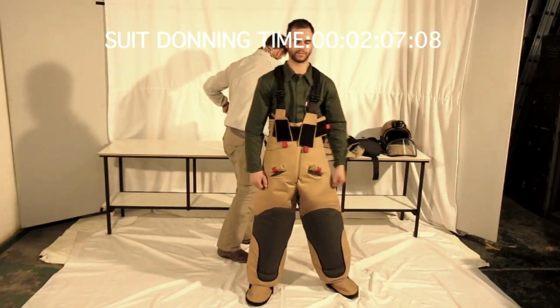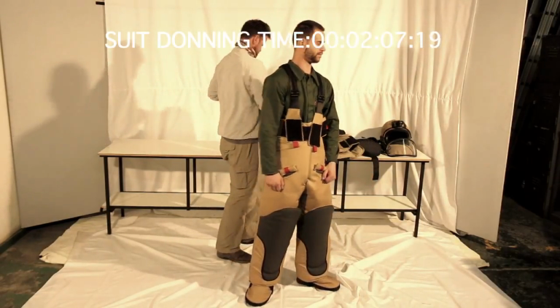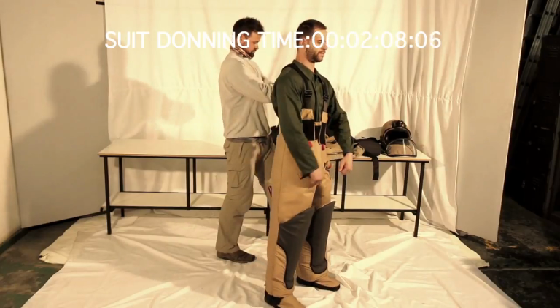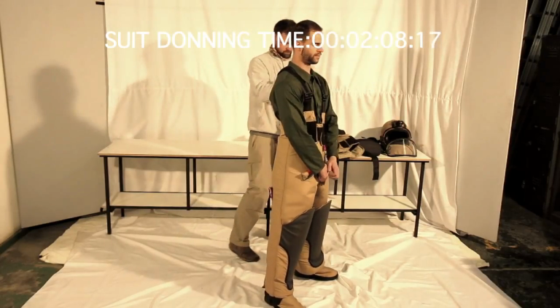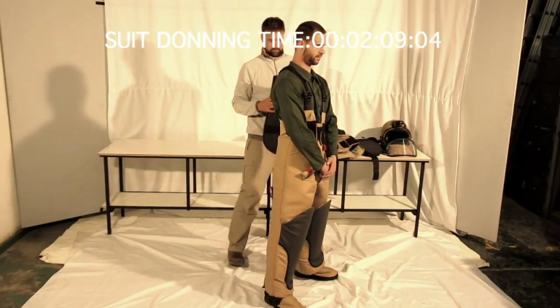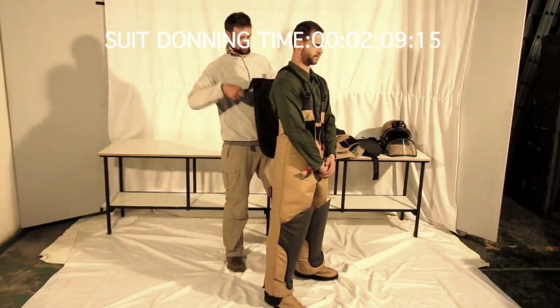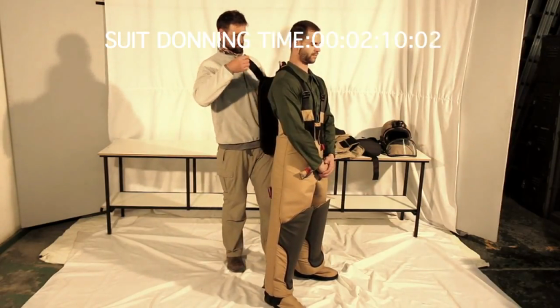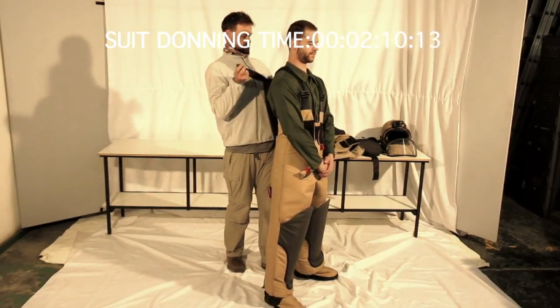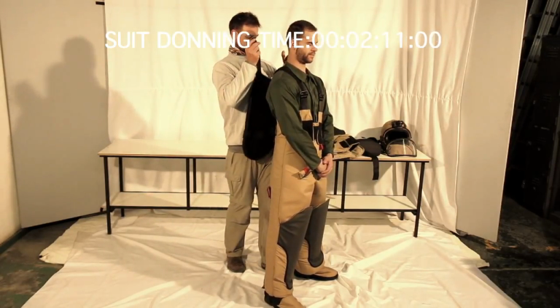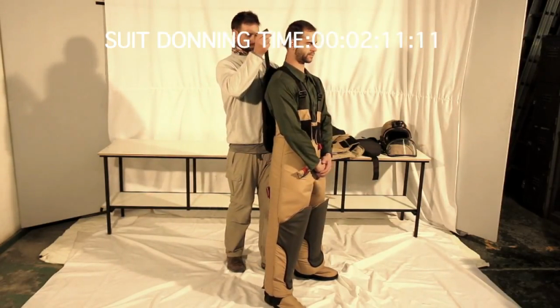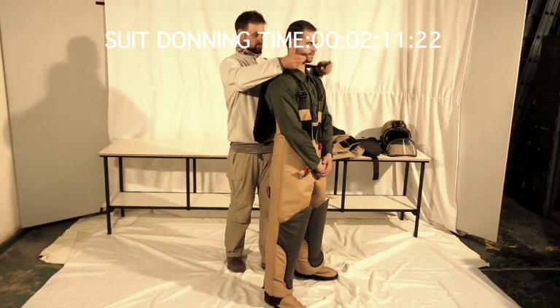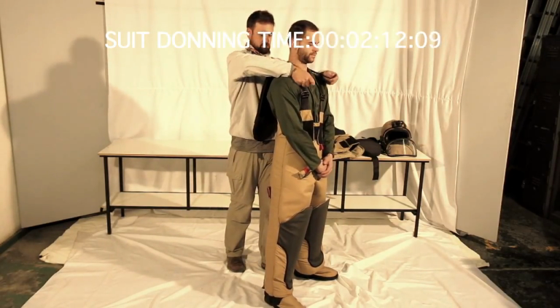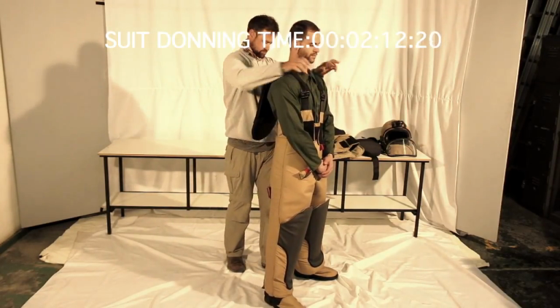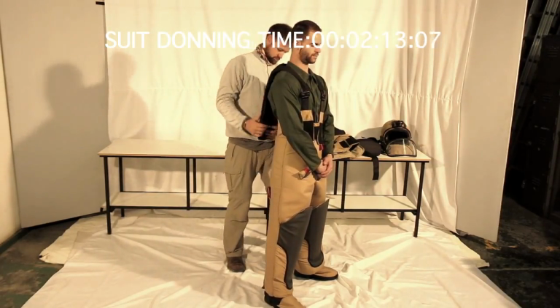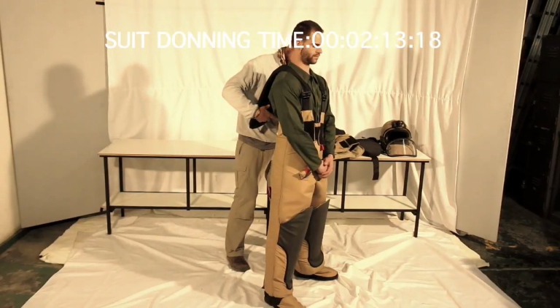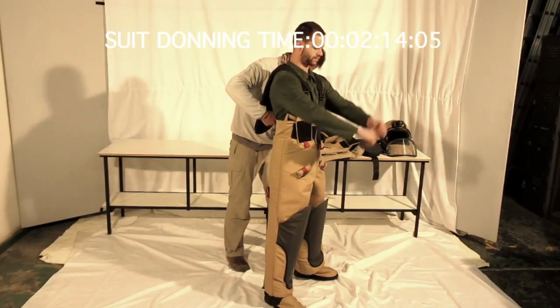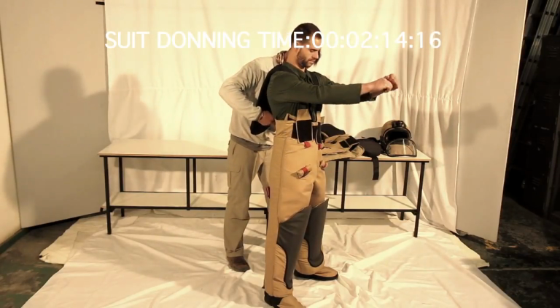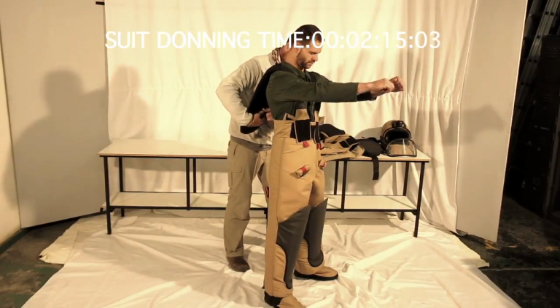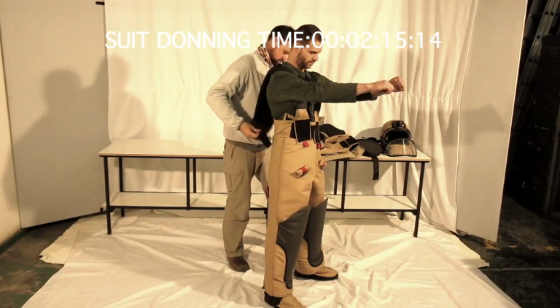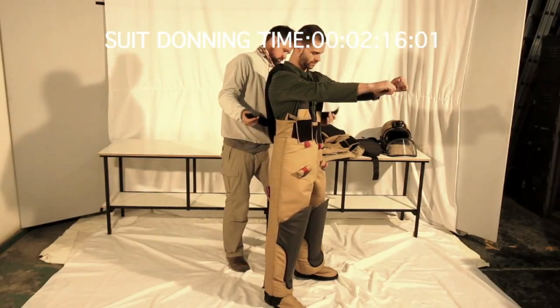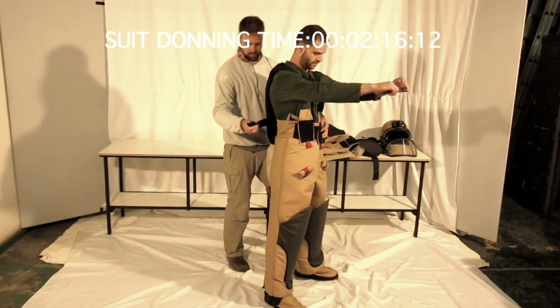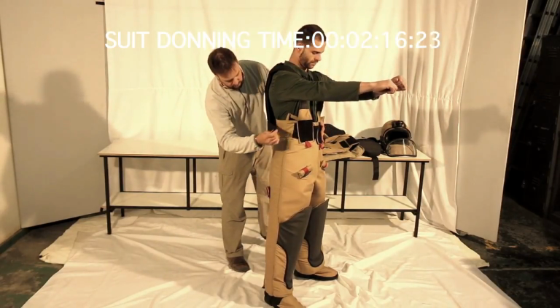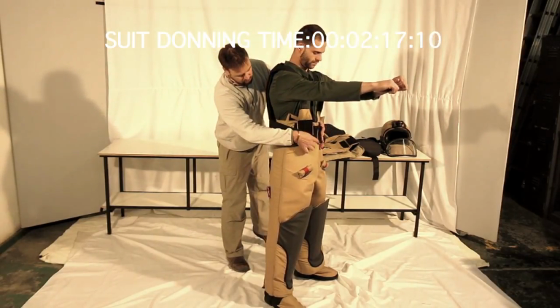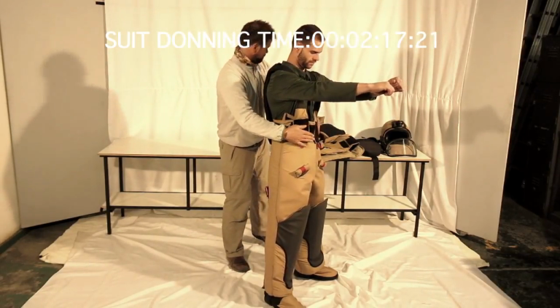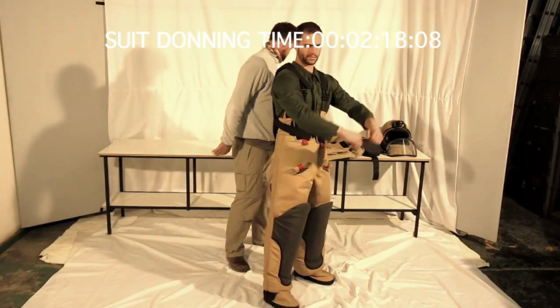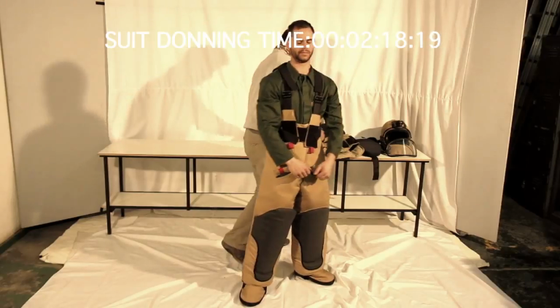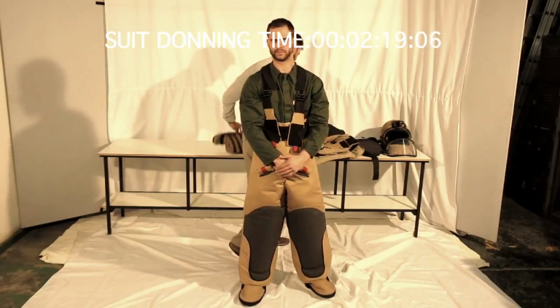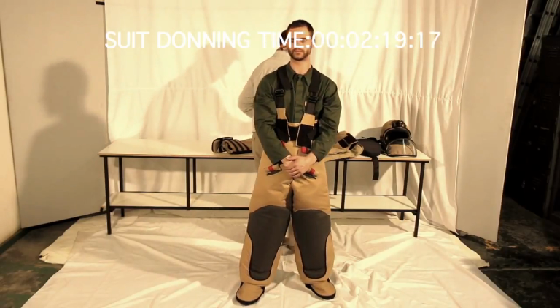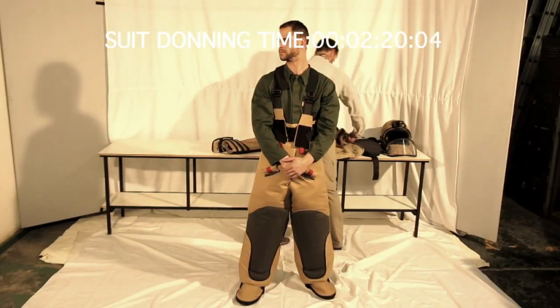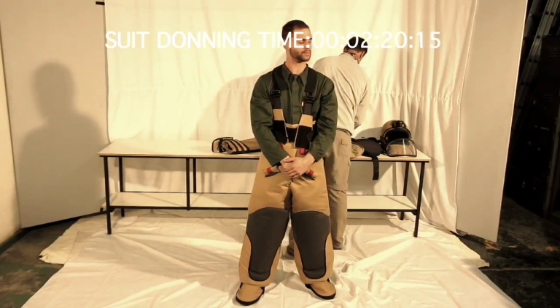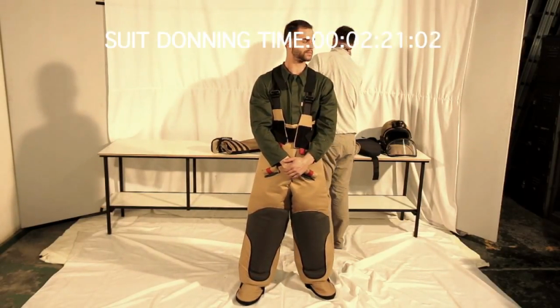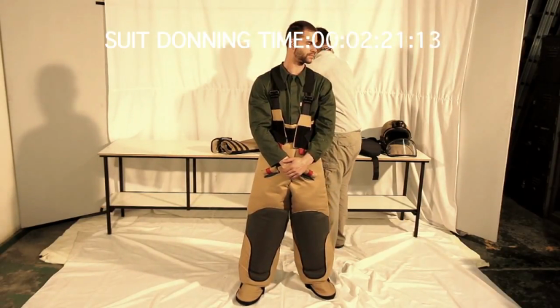The spine protector is now fitted to the shoulder straps of the trousers, where you align the spine protector with the base of the neck and the top of the shoulders. The waist straps then simply loosely fit onto the velcro on the cummerbund of the trousers.